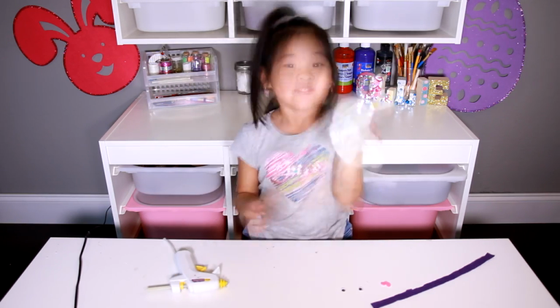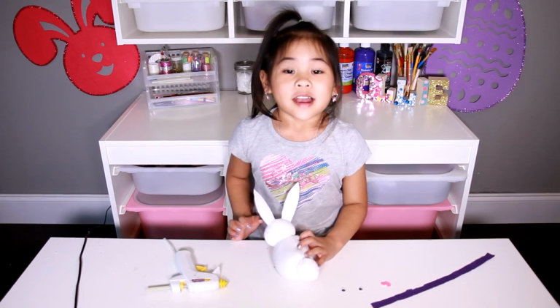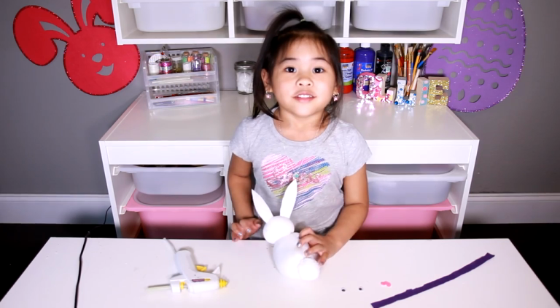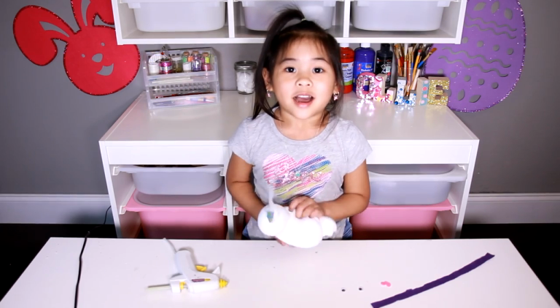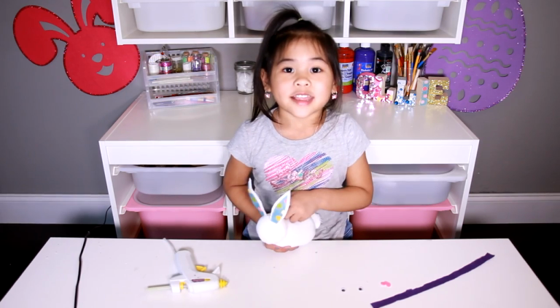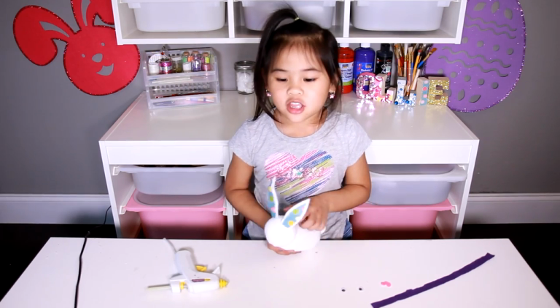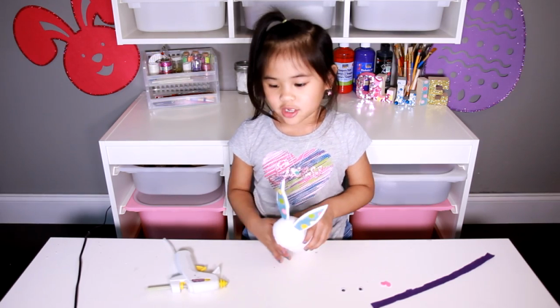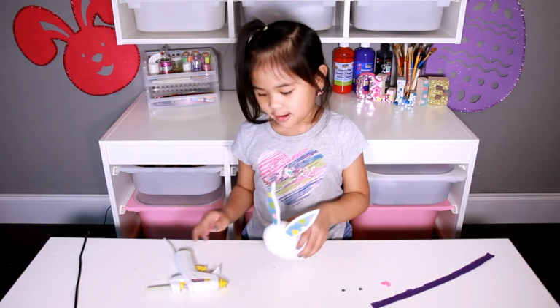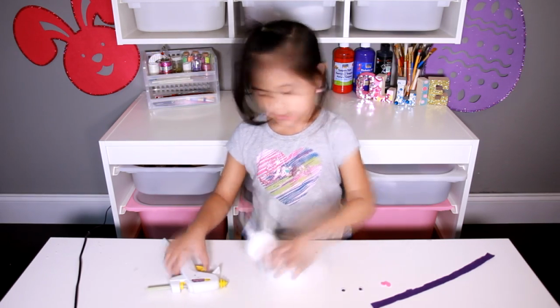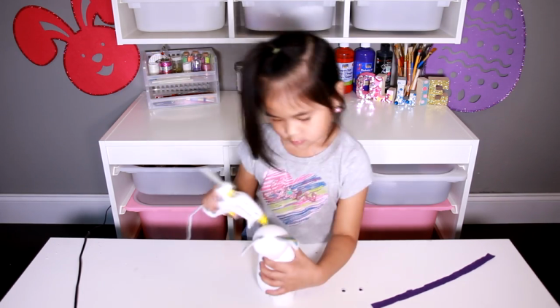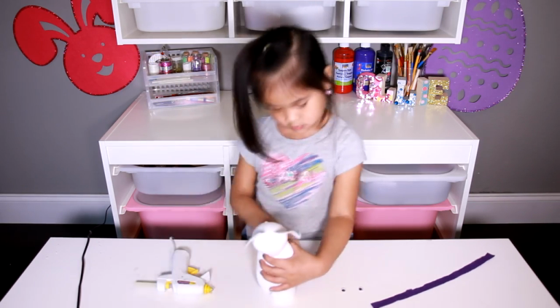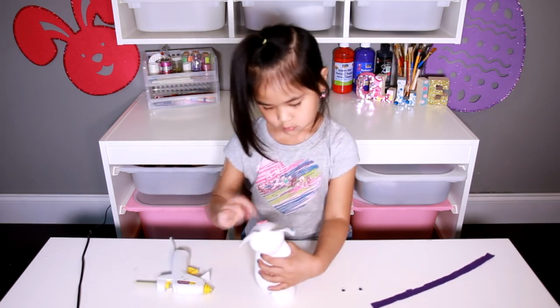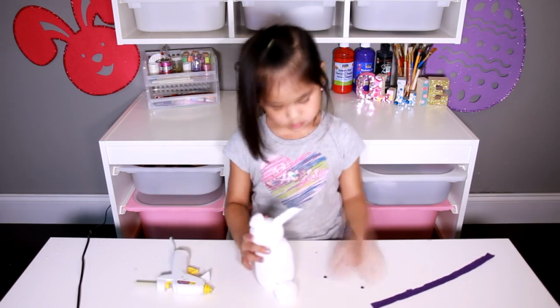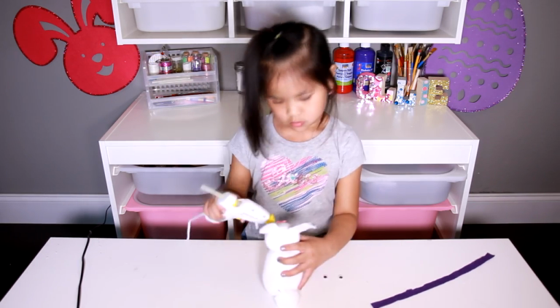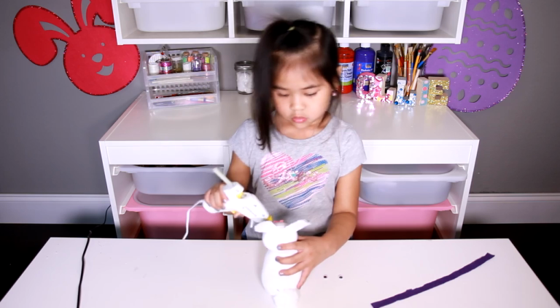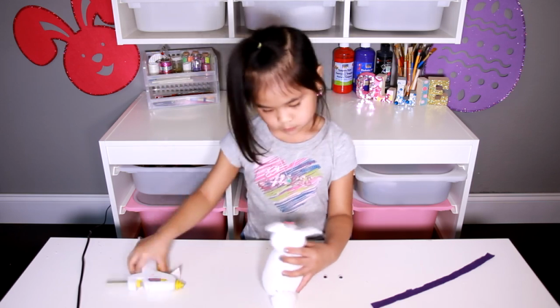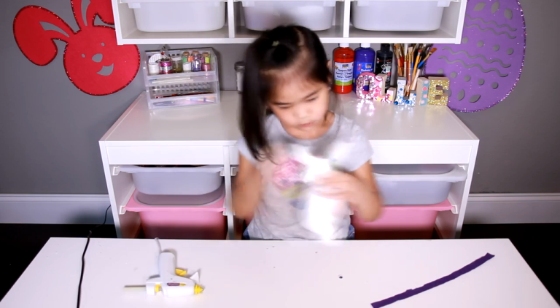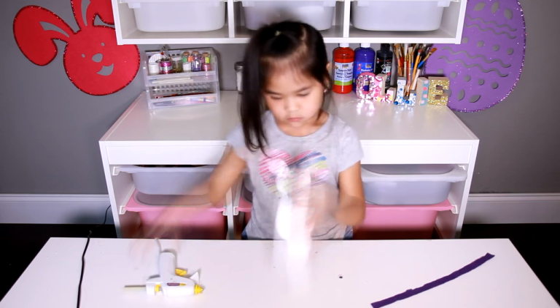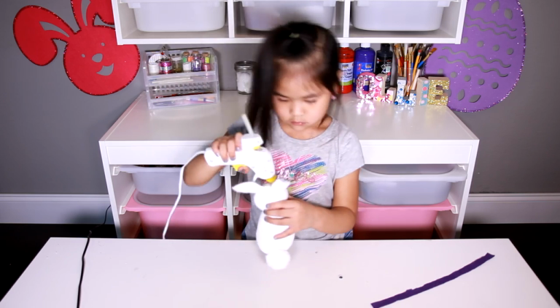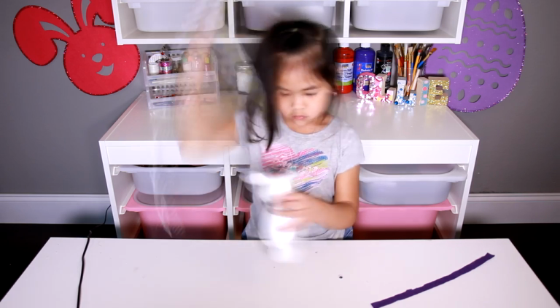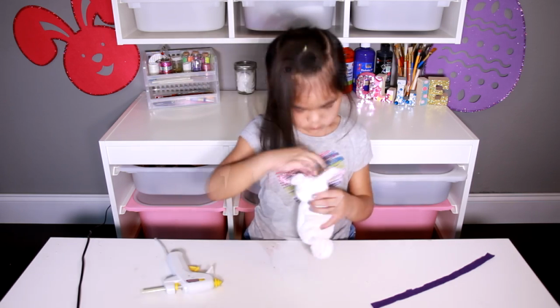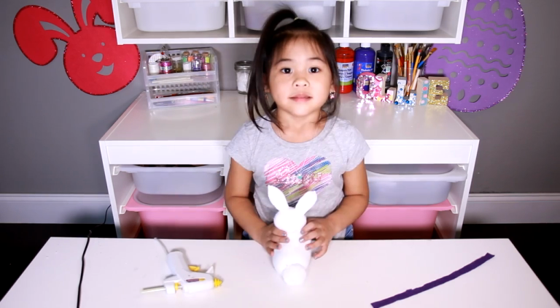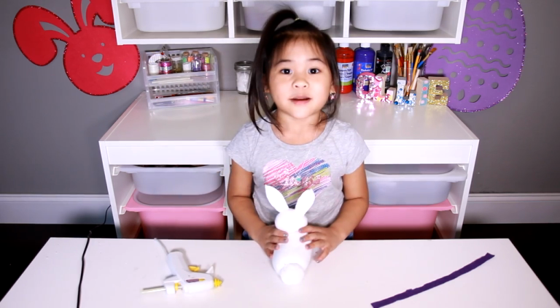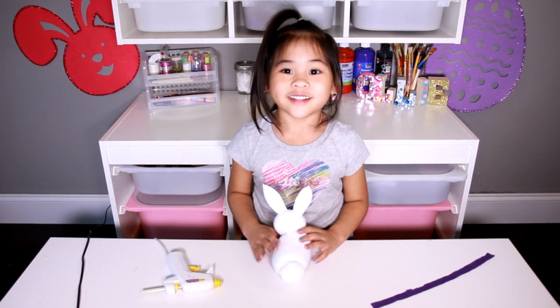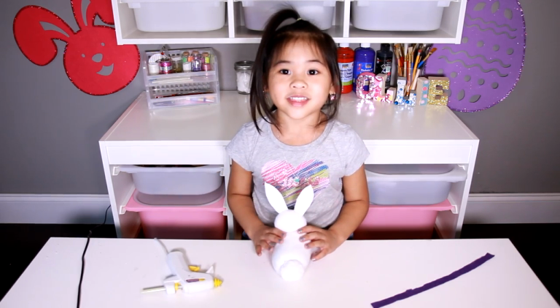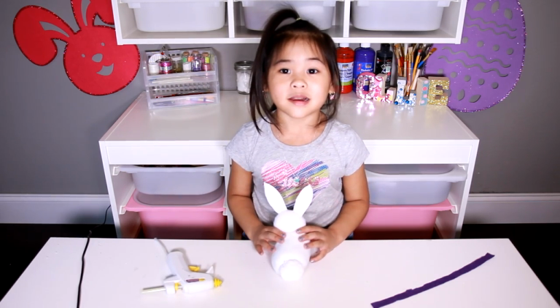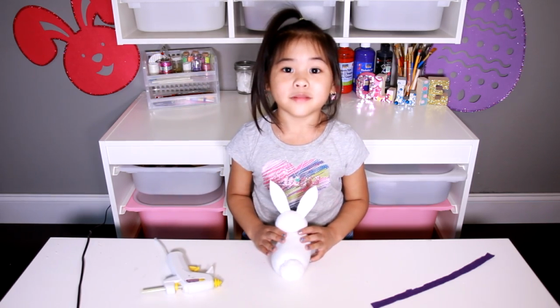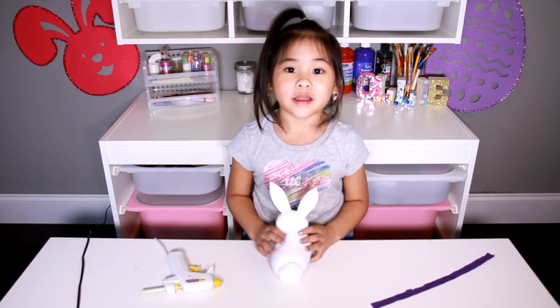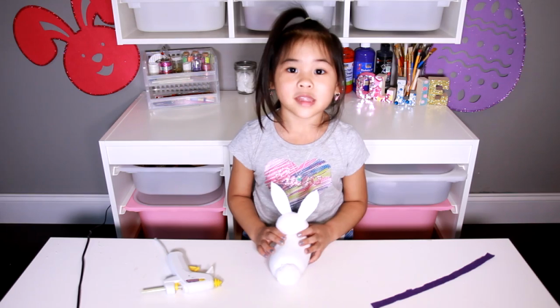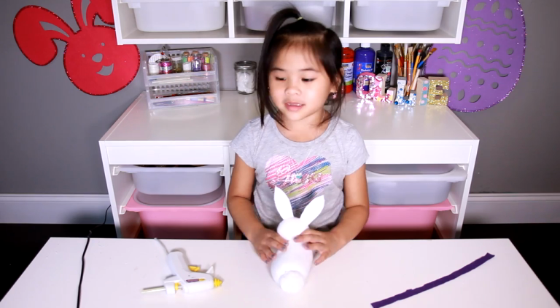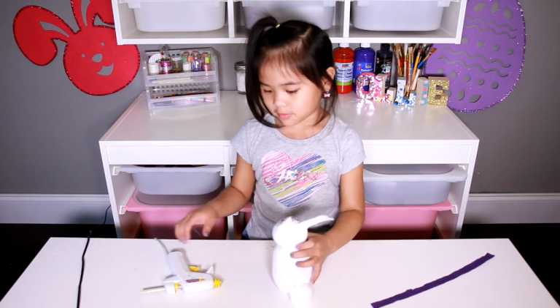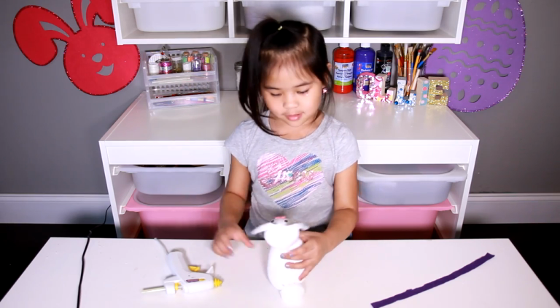Now glue the eyes and nose on. Now put the scarf around the neck and glue it on.